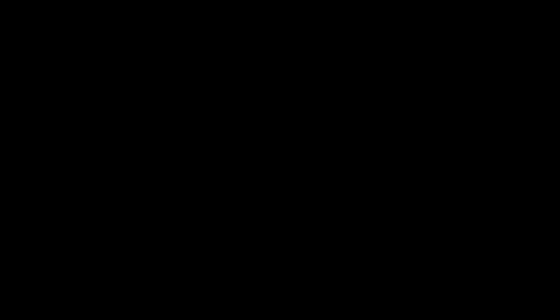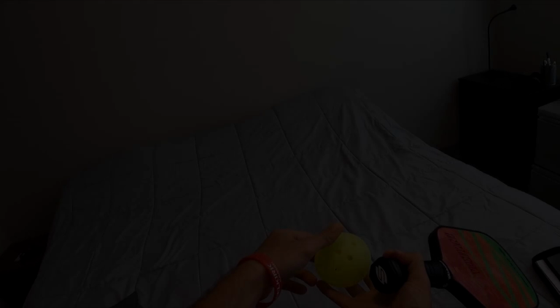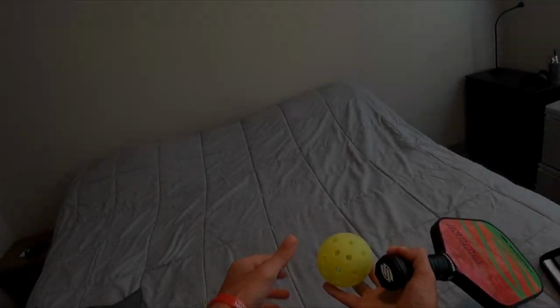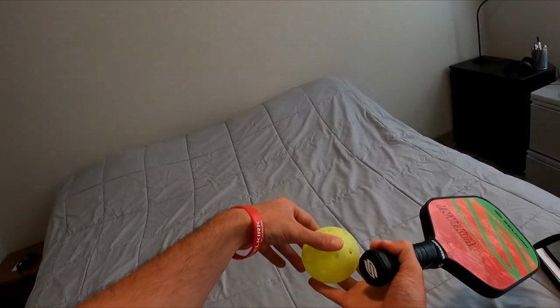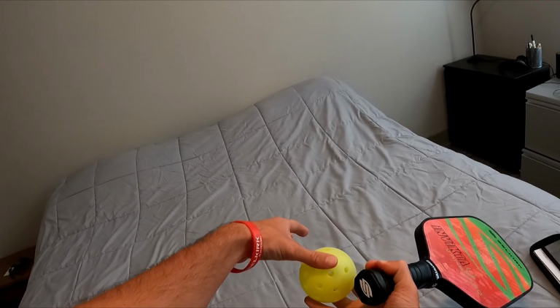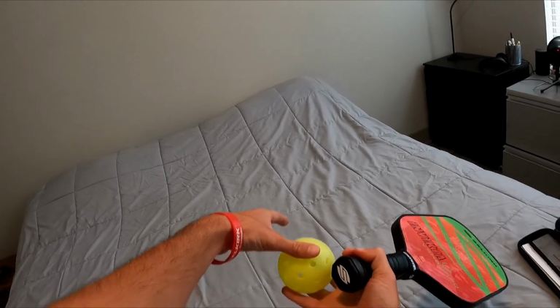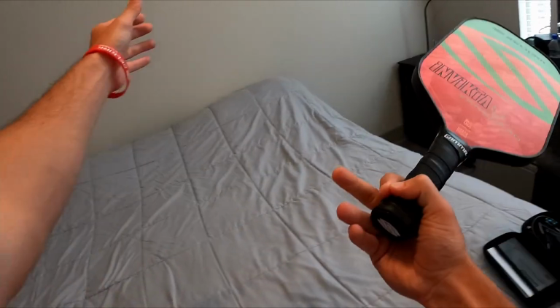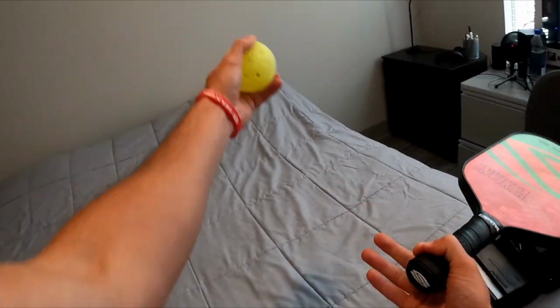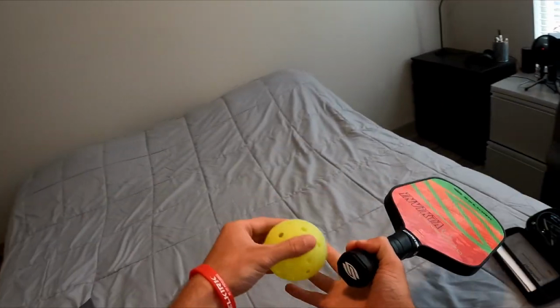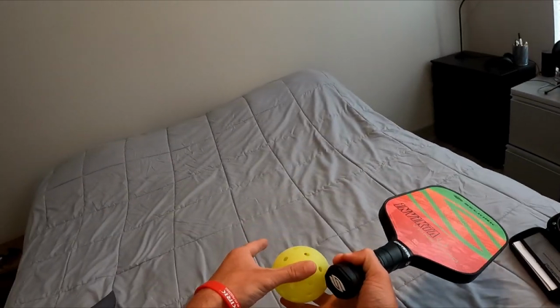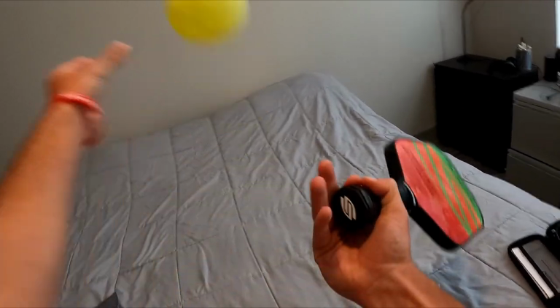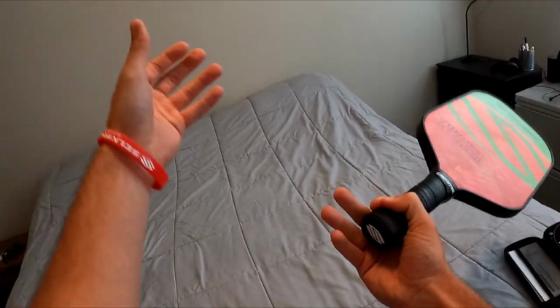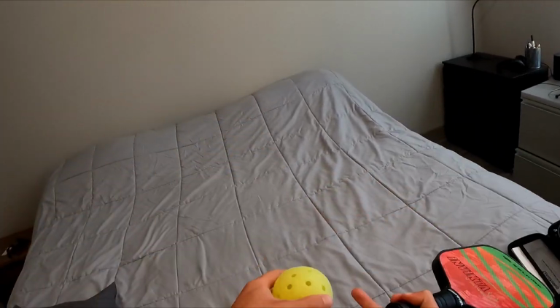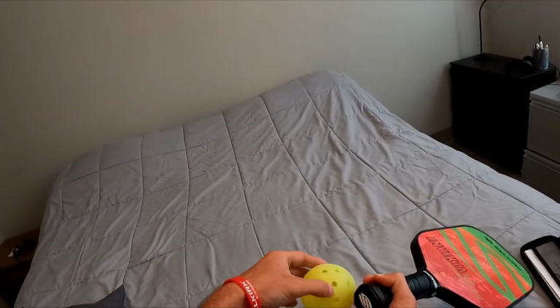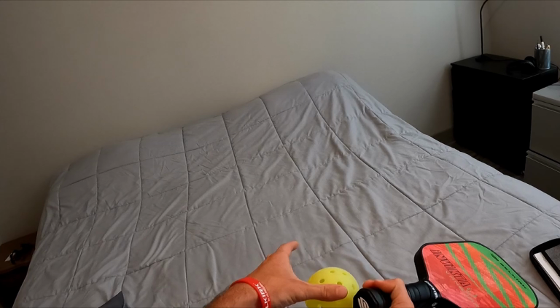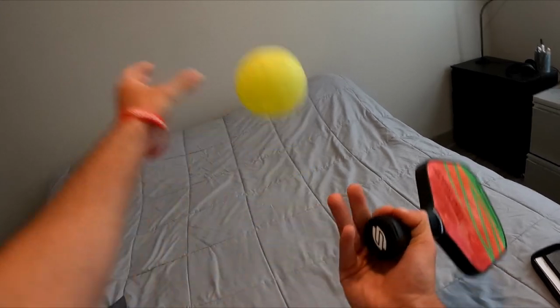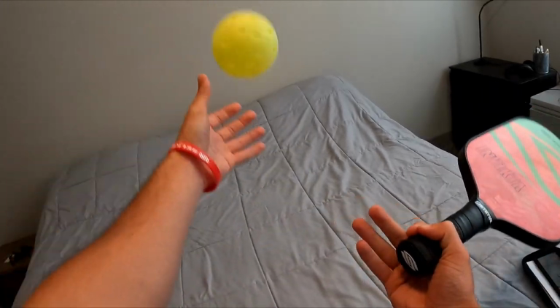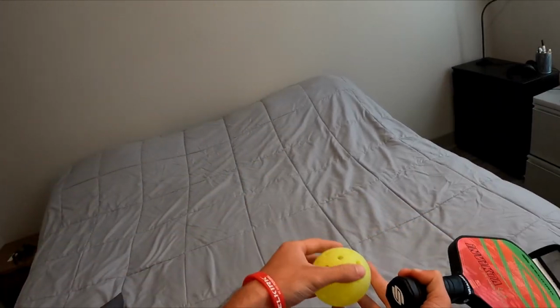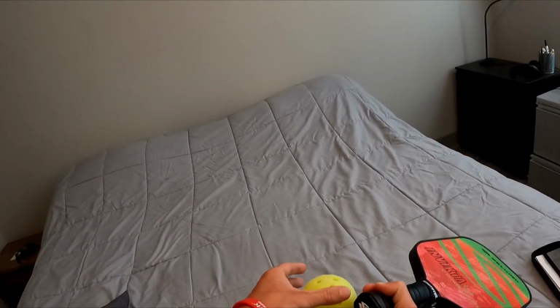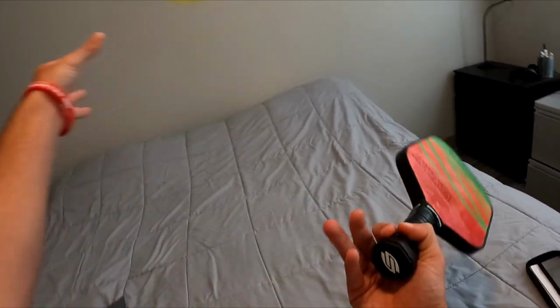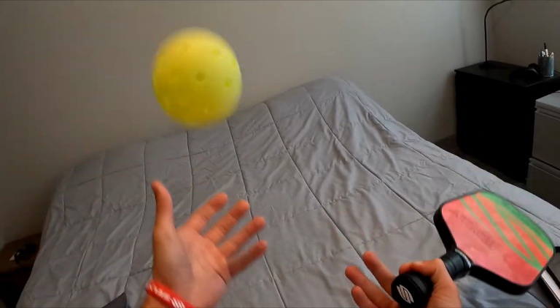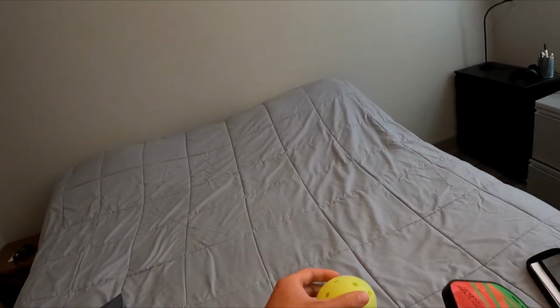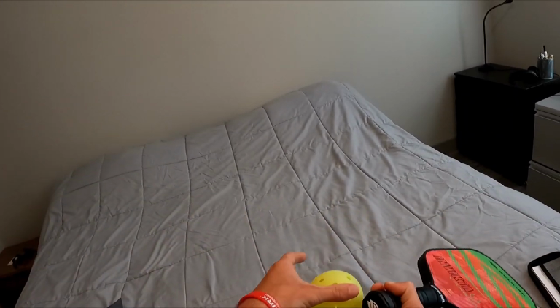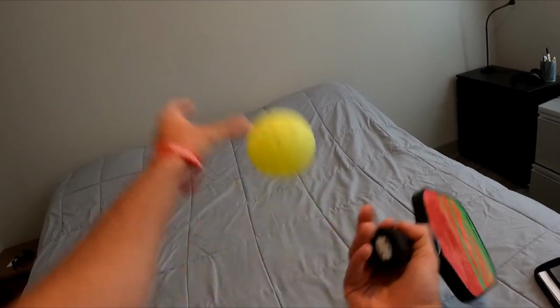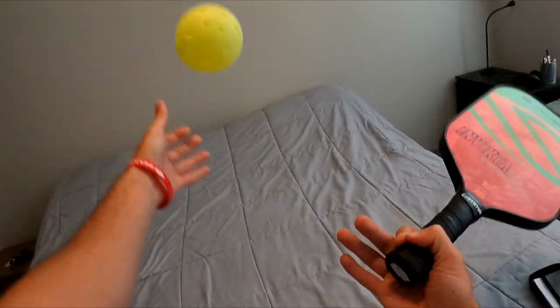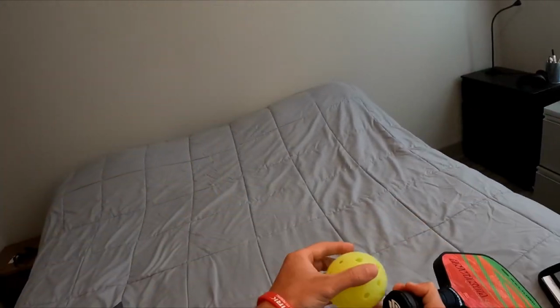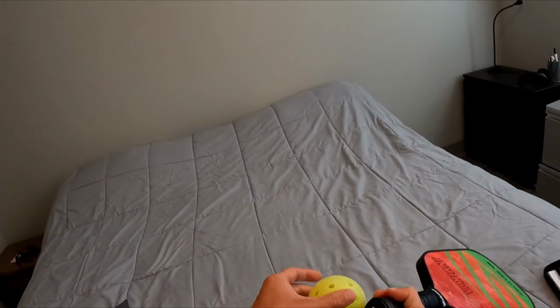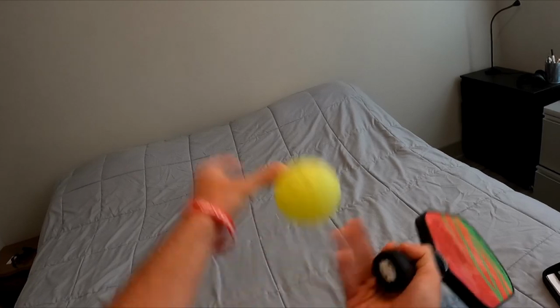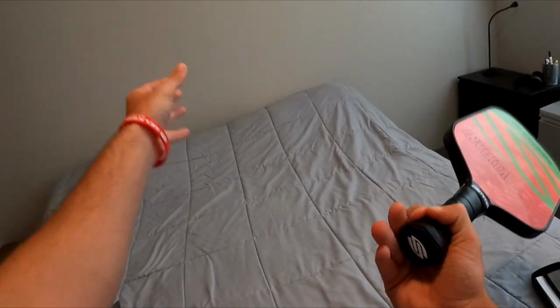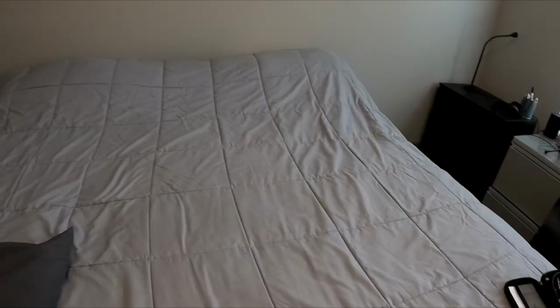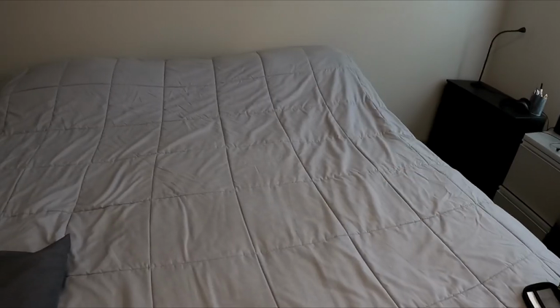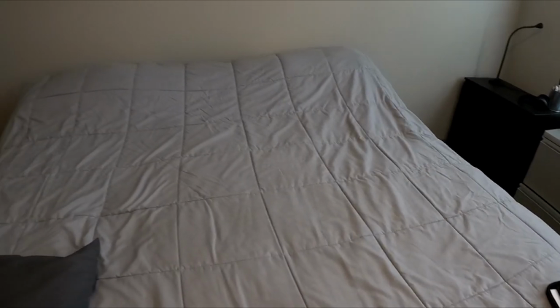The first thing you need to learn is how to get a lot of topspin on the ball. To do this, grab a pickleball and your paddle and stand at the foot of a bed so the ball doesn't keep bouncing away from you.